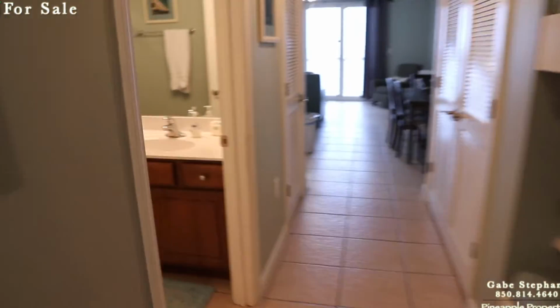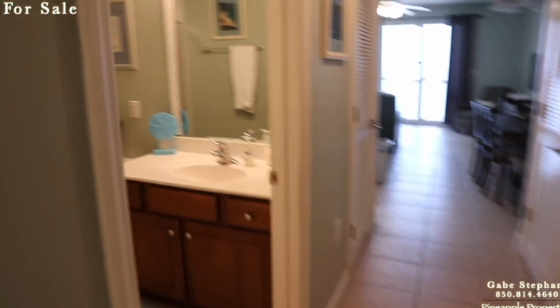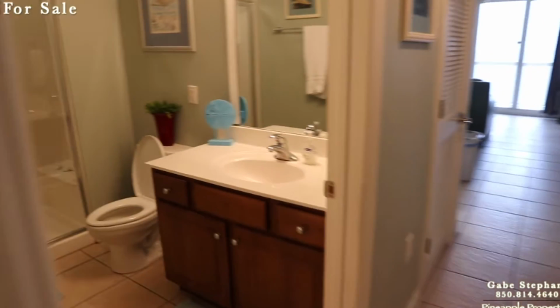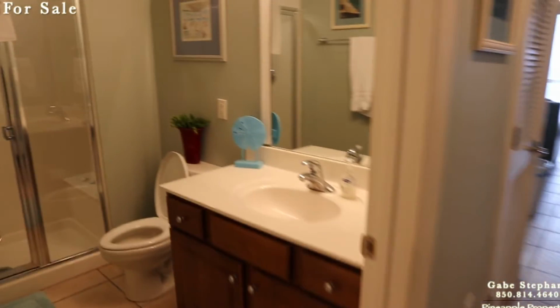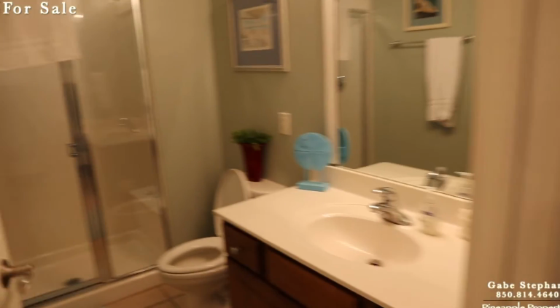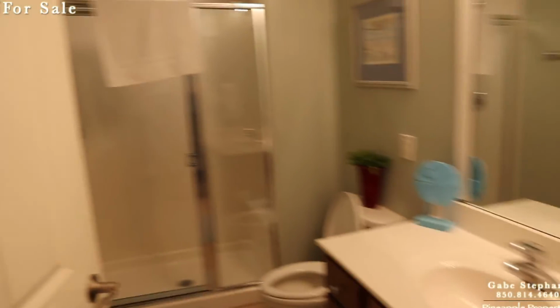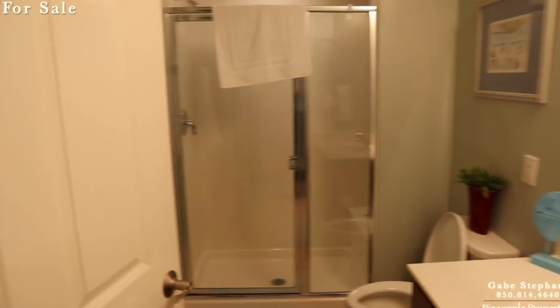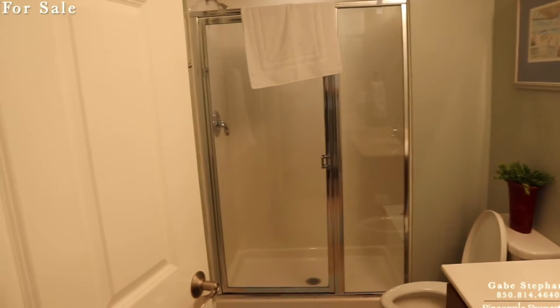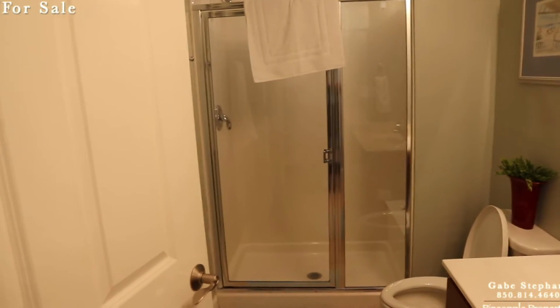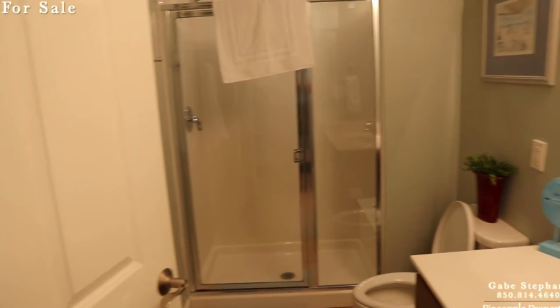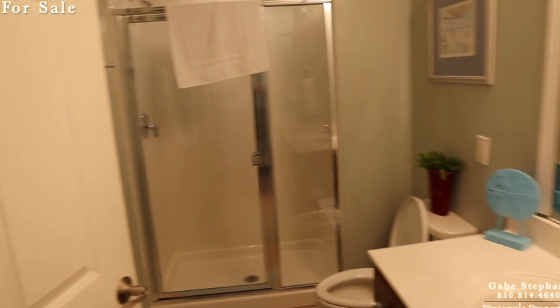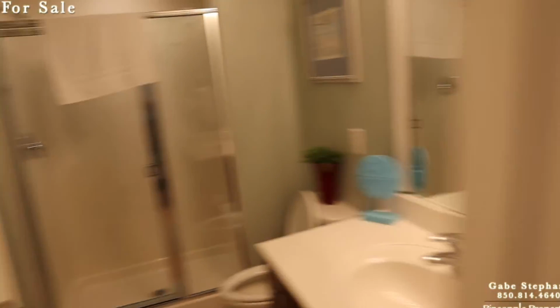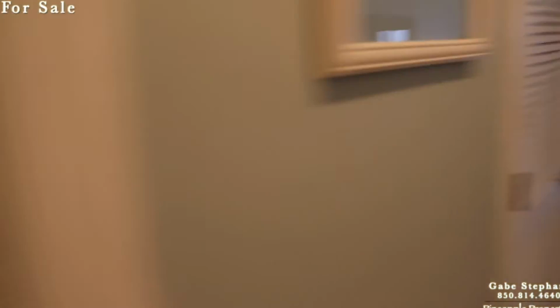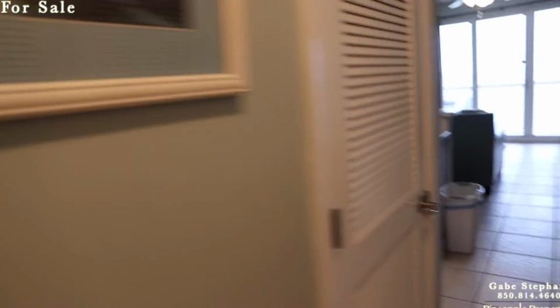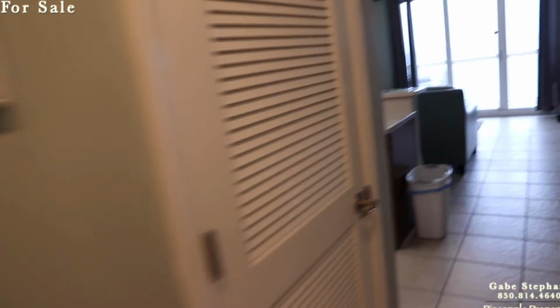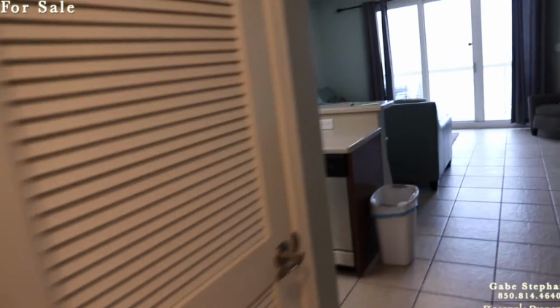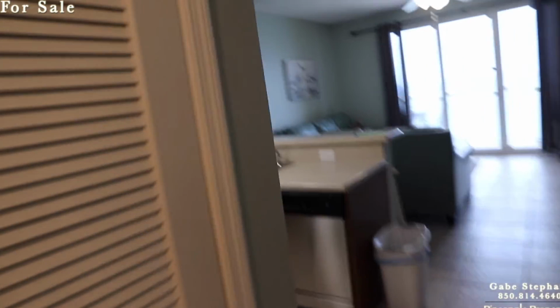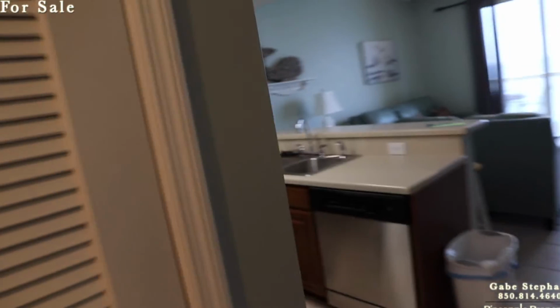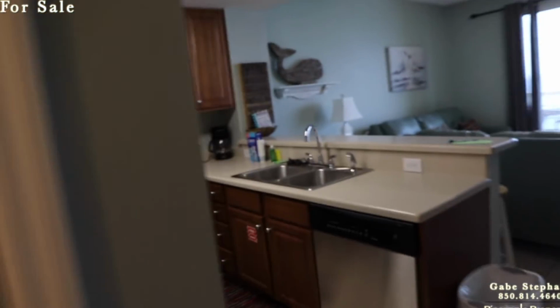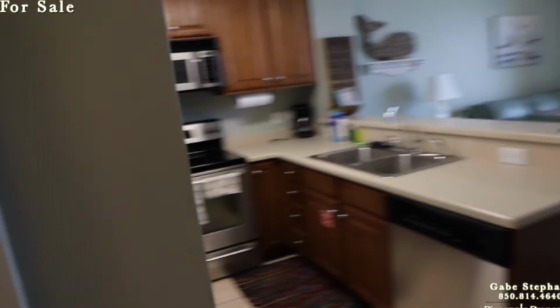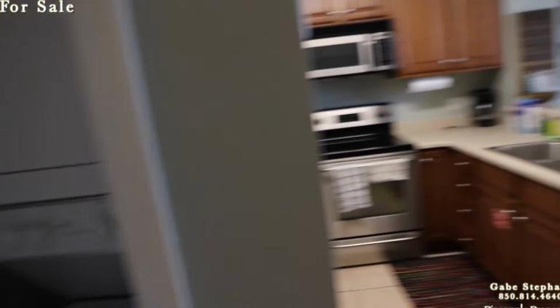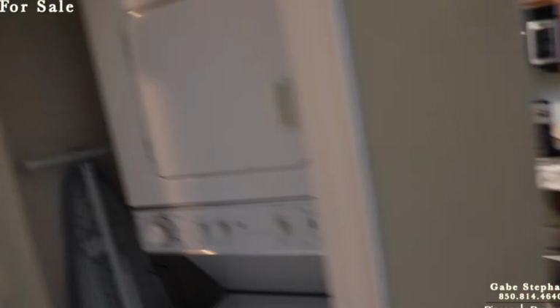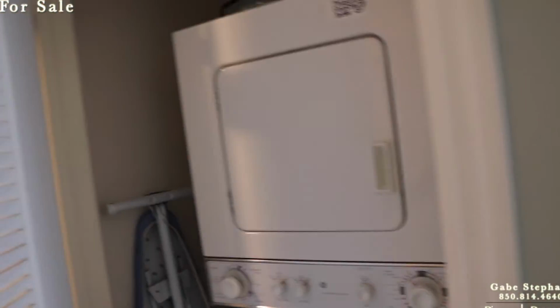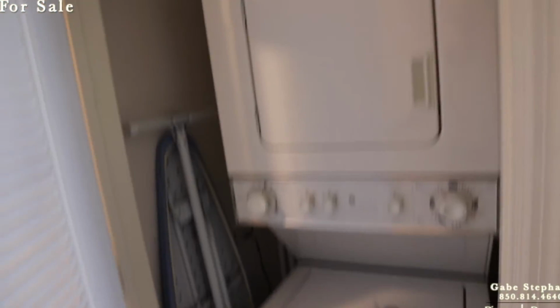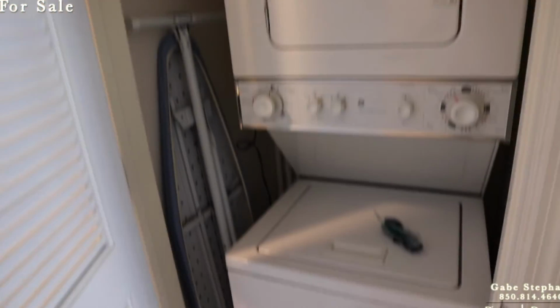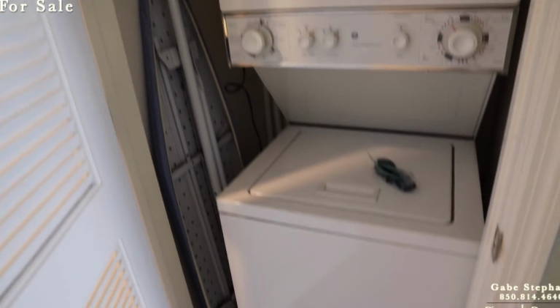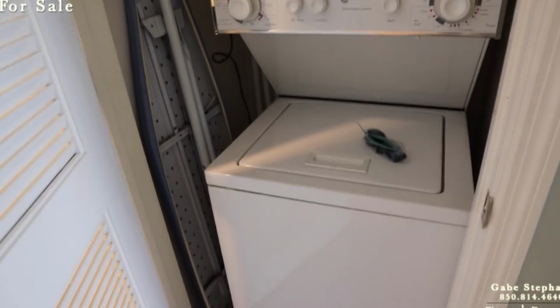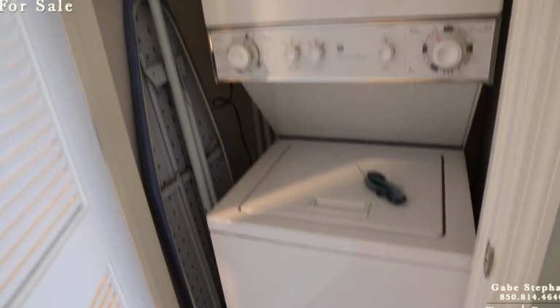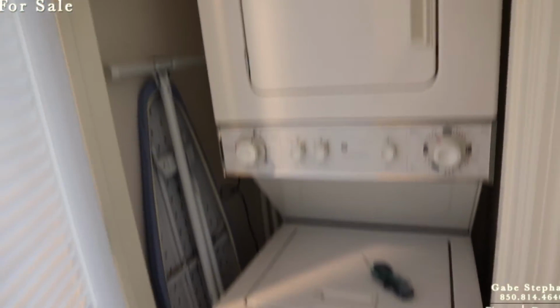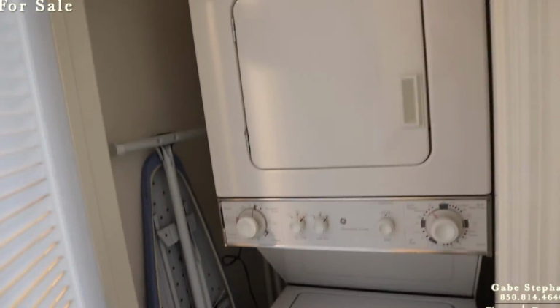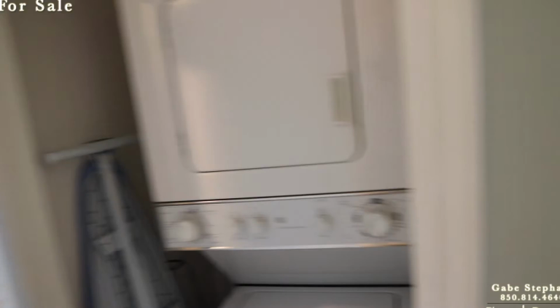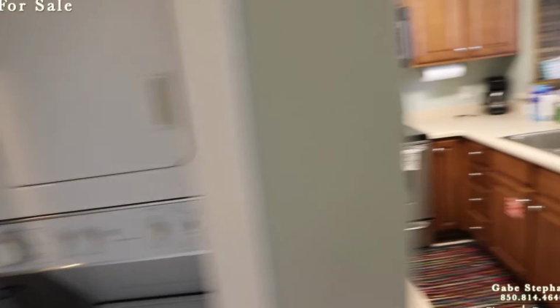Bathroom number two. The washer/dryer's right here.